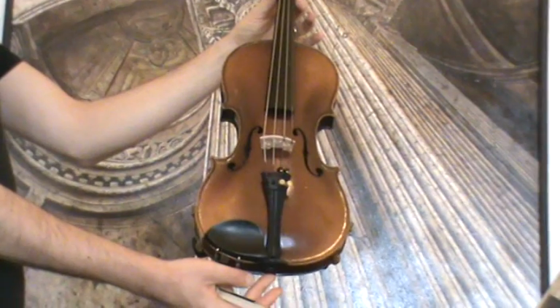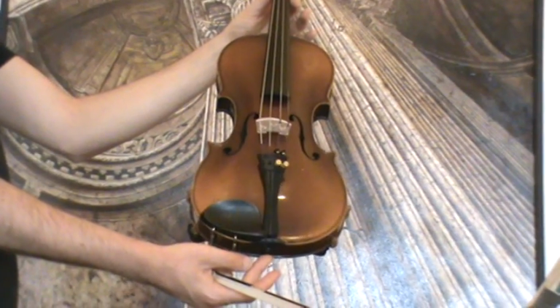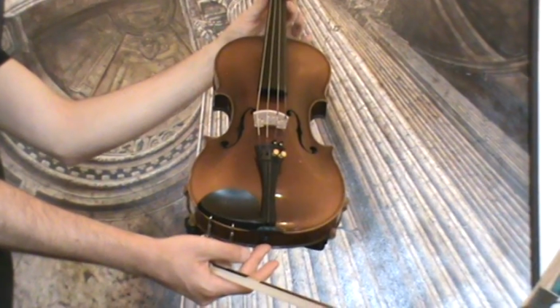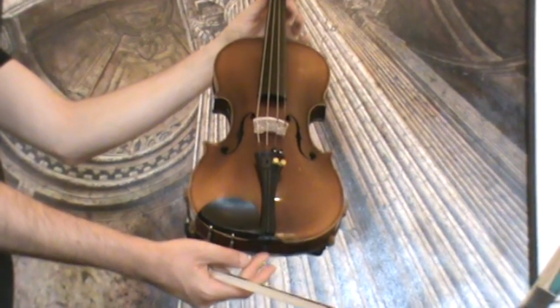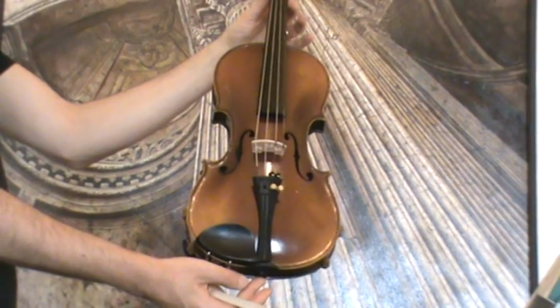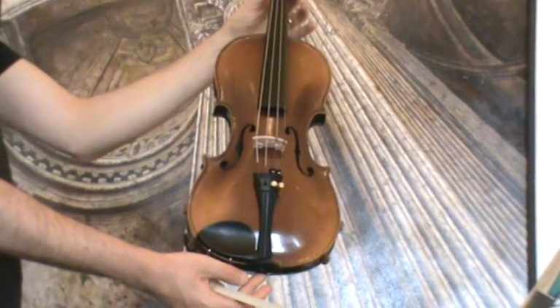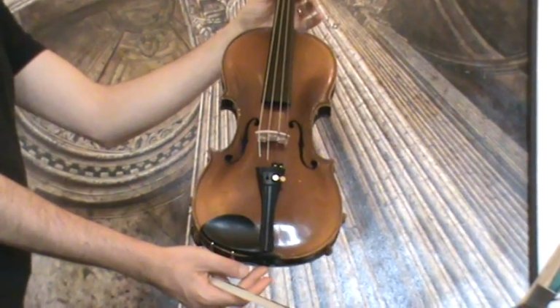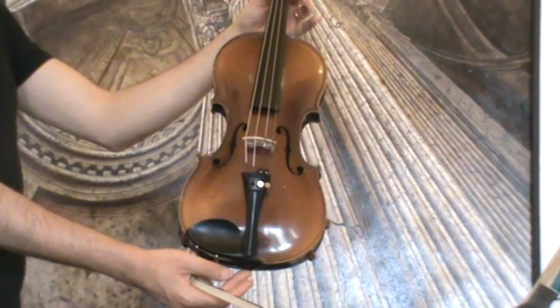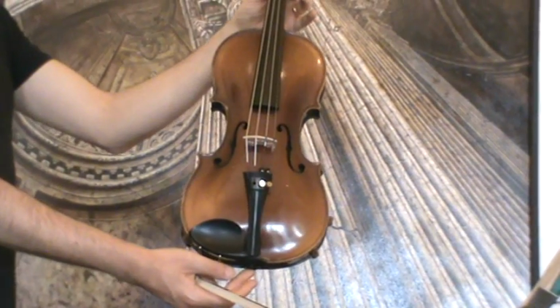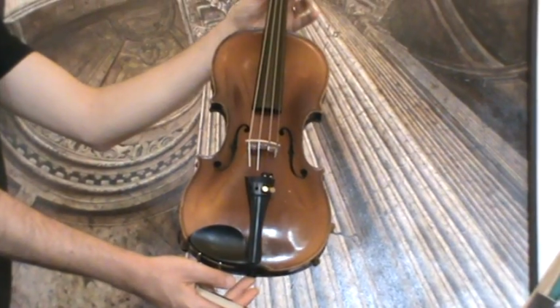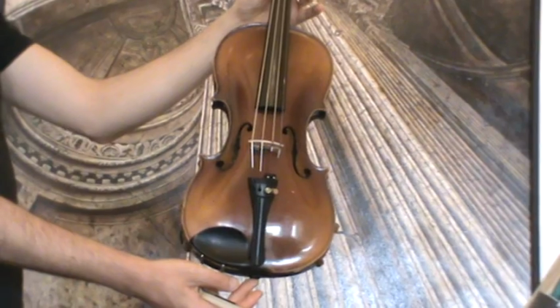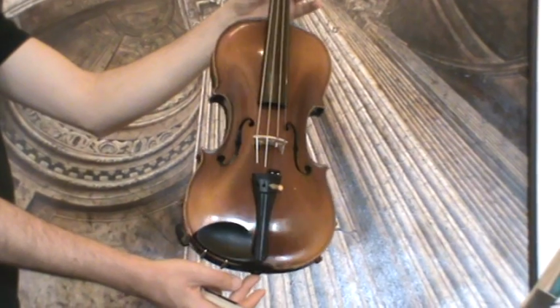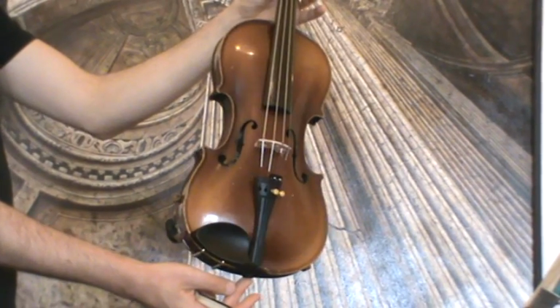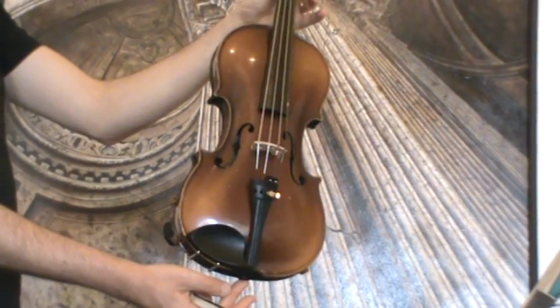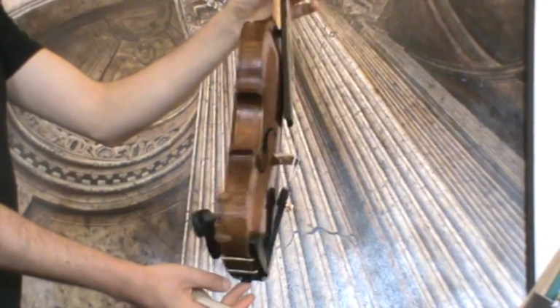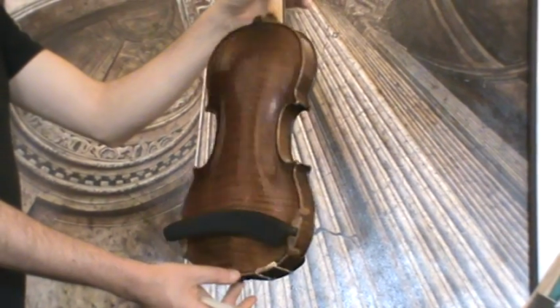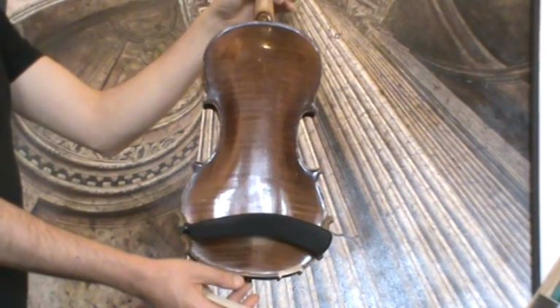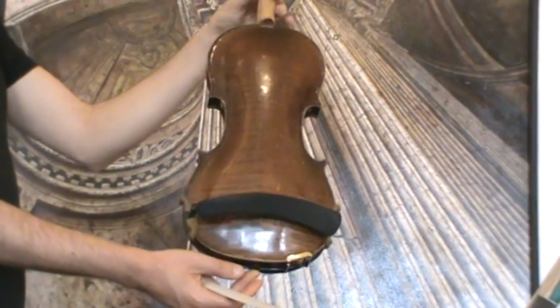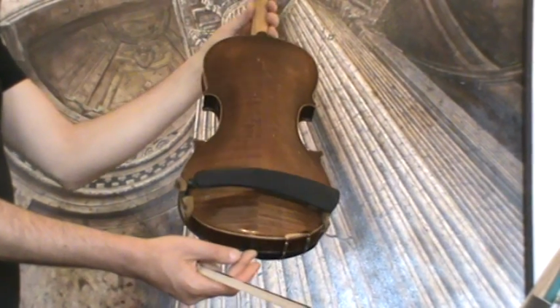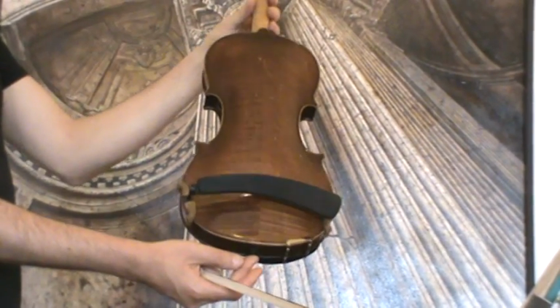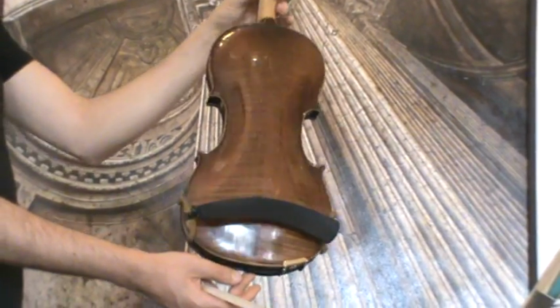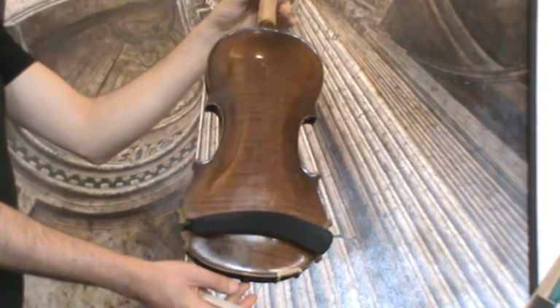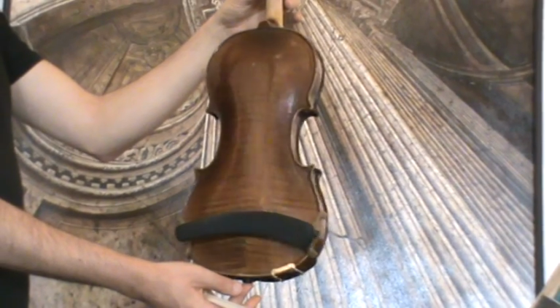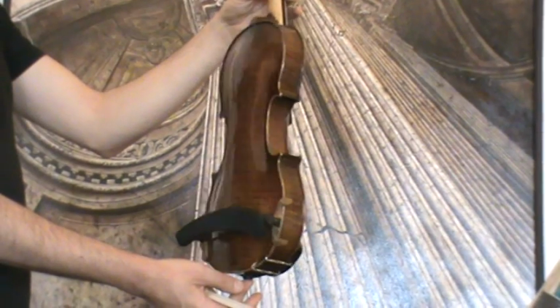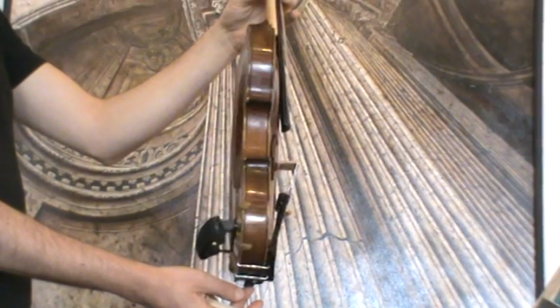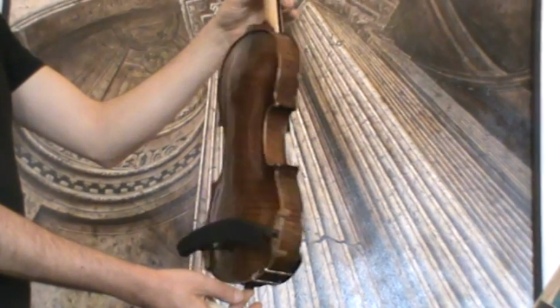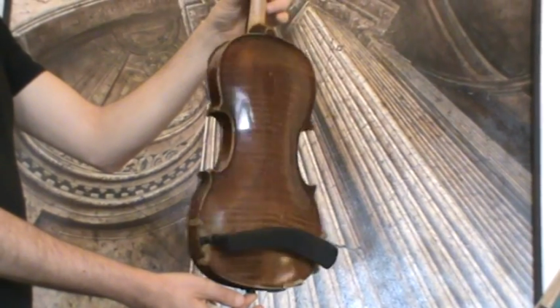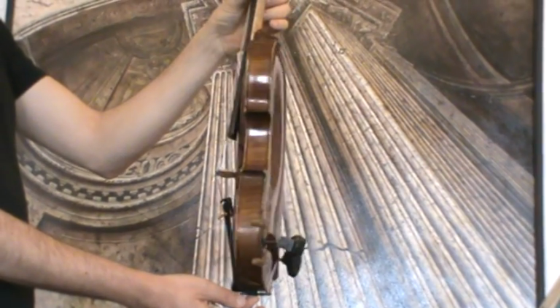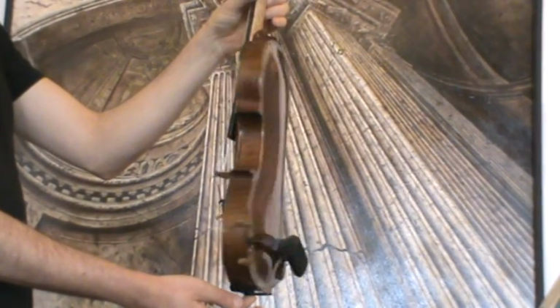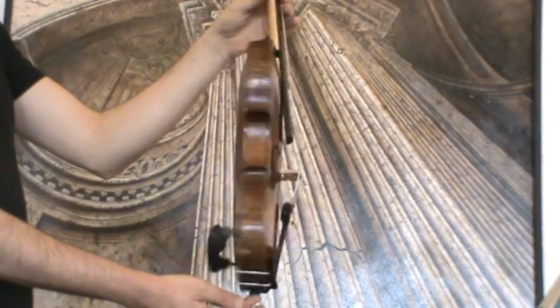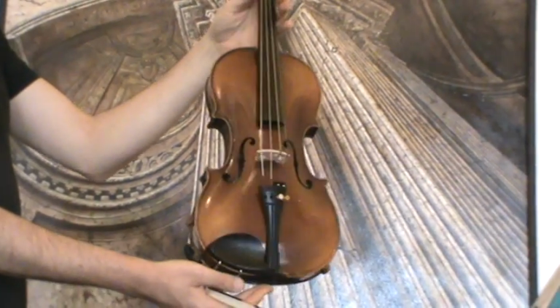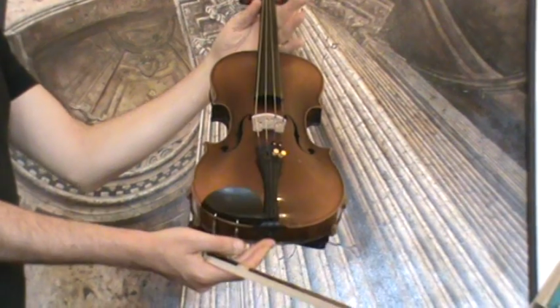Fine Old Czech Violin, Vladislav Prokop workshop, 1932. The violin shows a nicely flamed two-piece maple back, ribs and neck from the same wood, and a medium to fine-grained spruce front.